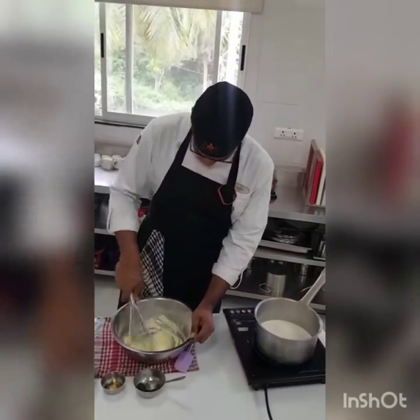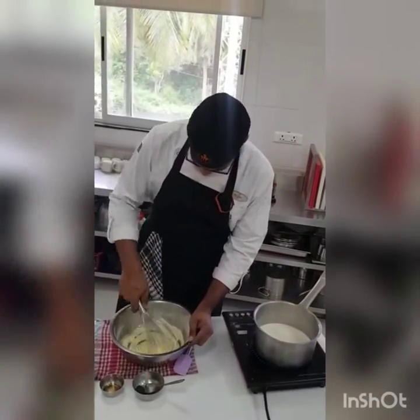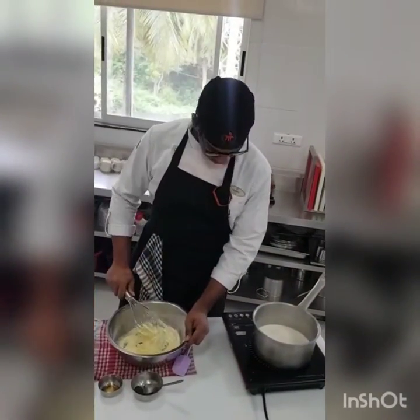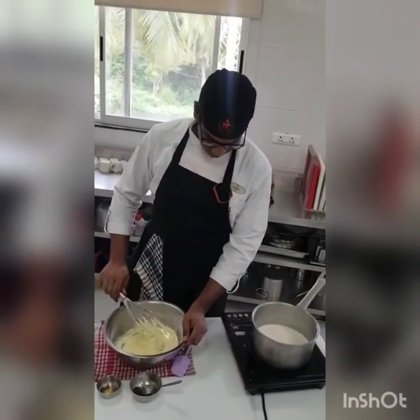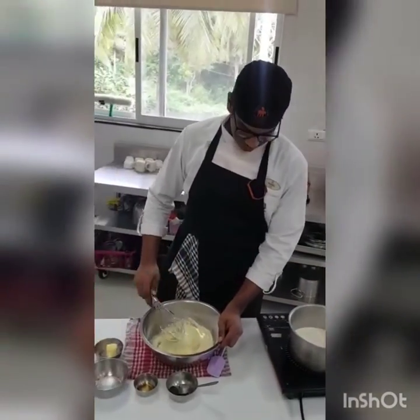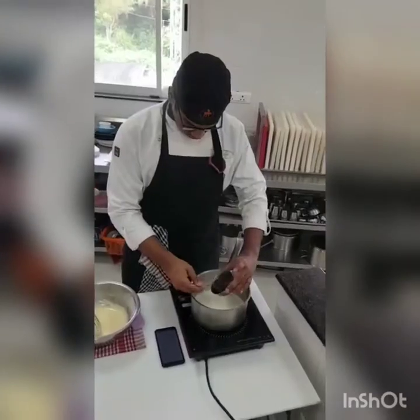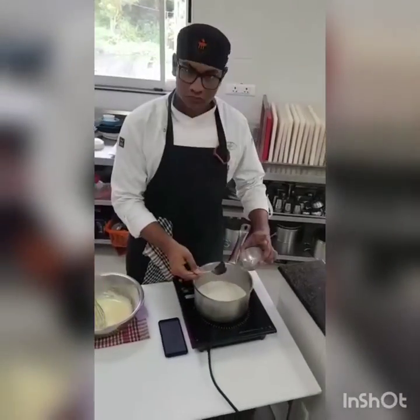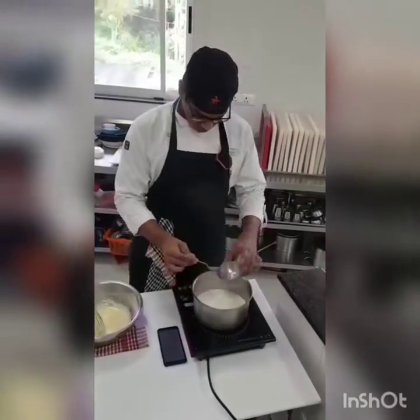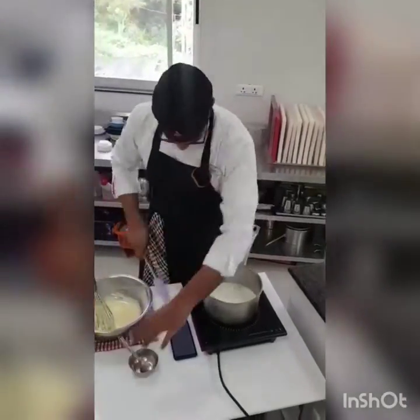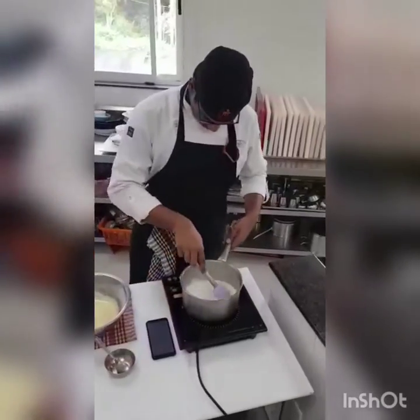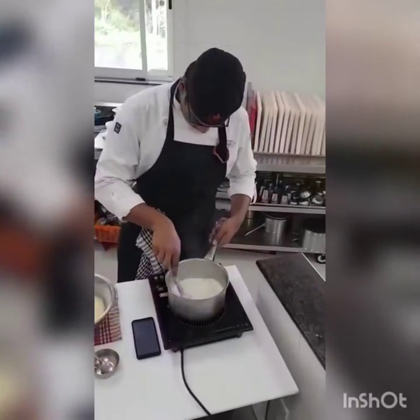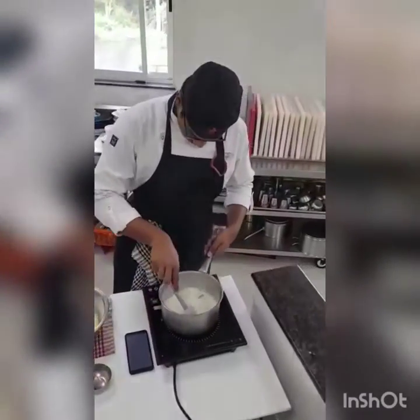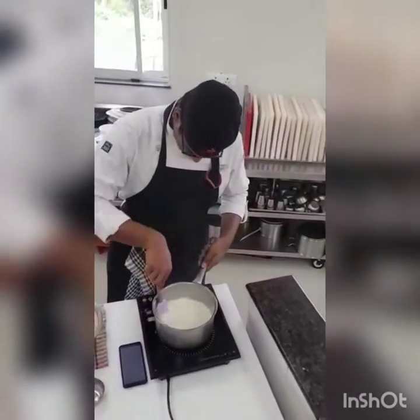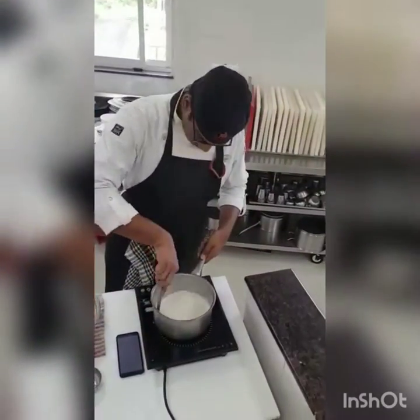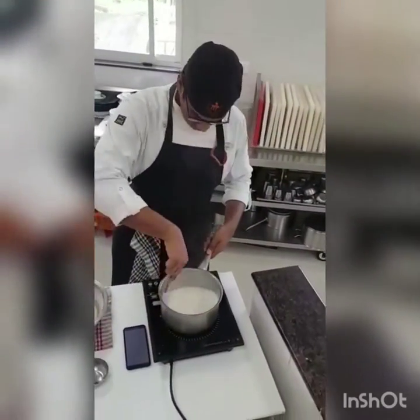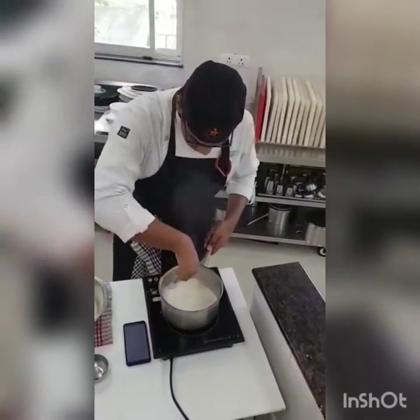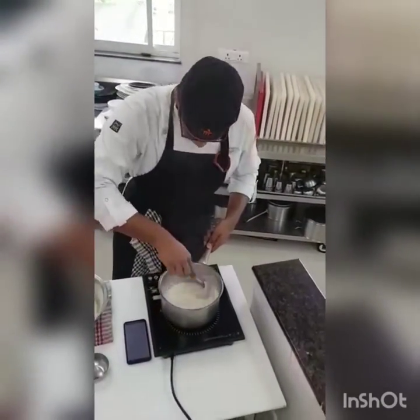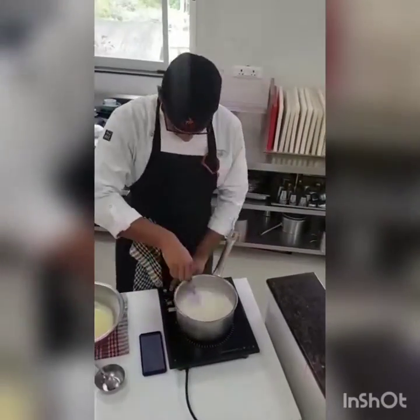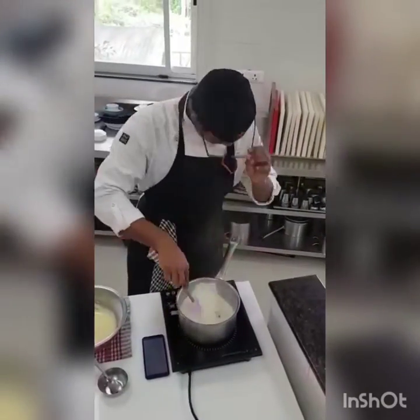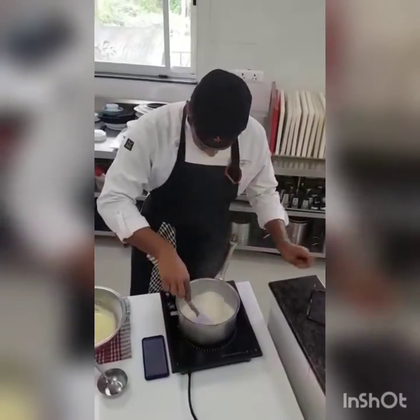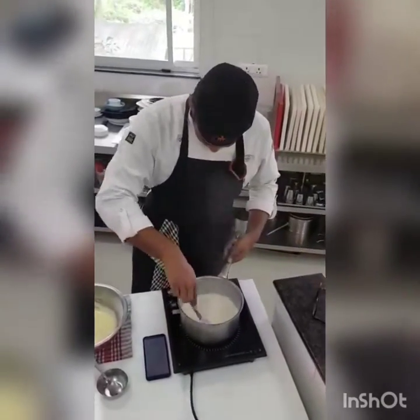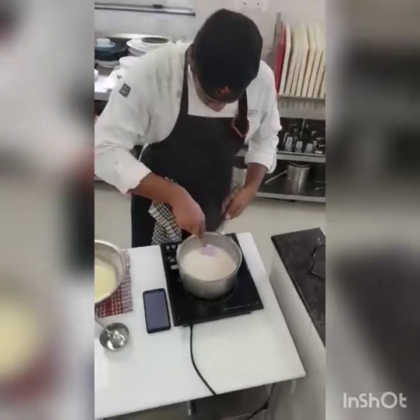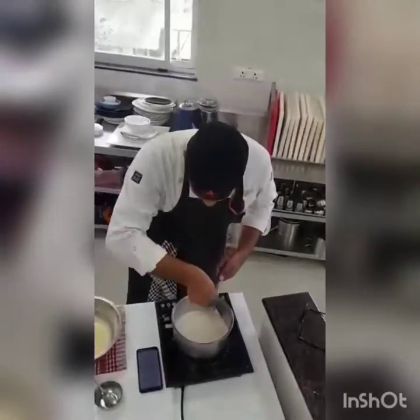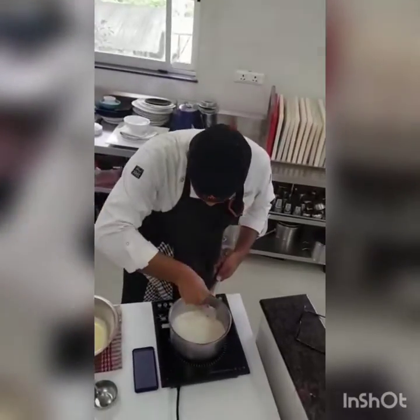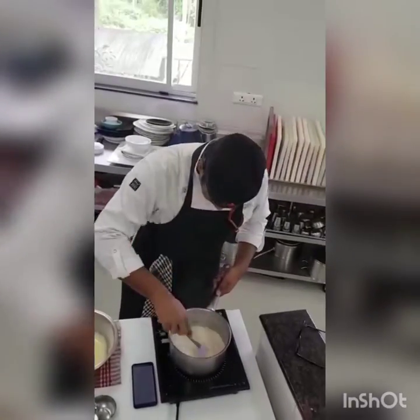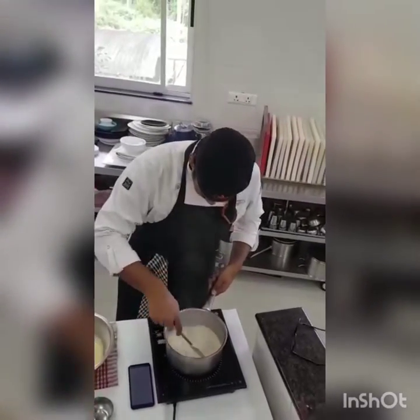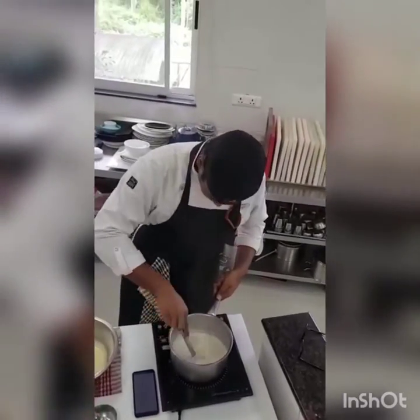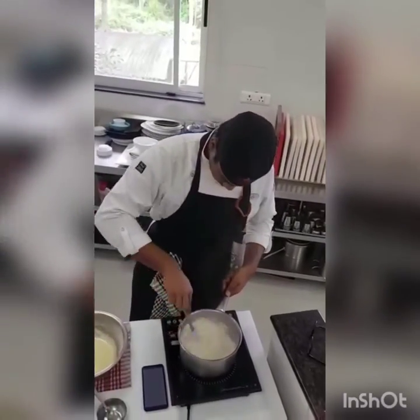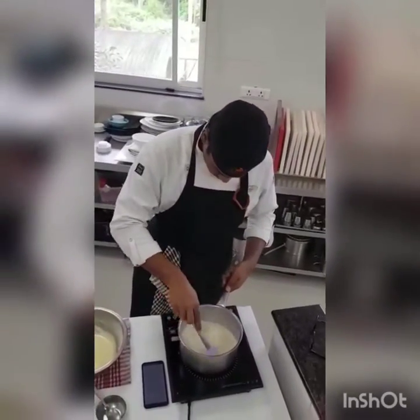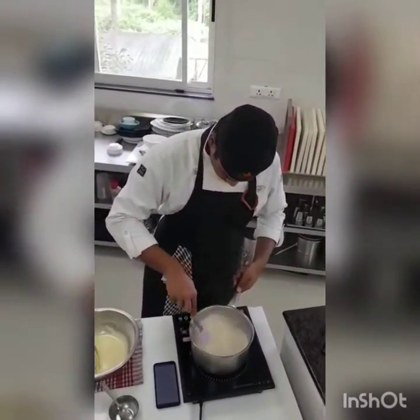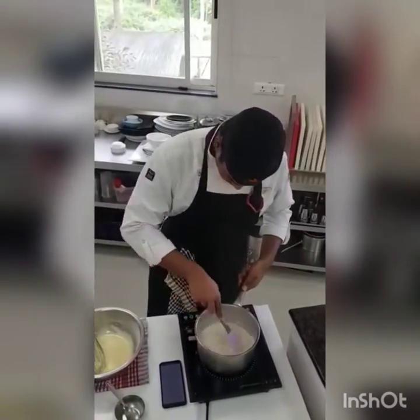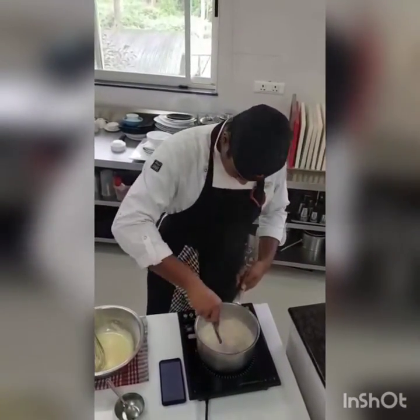Upon further research, I learned that this is very similar to a regular doughnut, the difference being how it's allowed to ferment and the kneading process. Knowing this, I decided to make an innovative take on kwa bagi in a crème brûlée style.